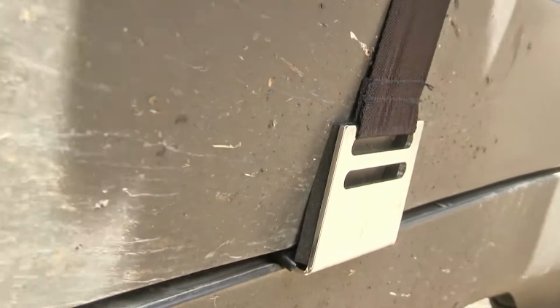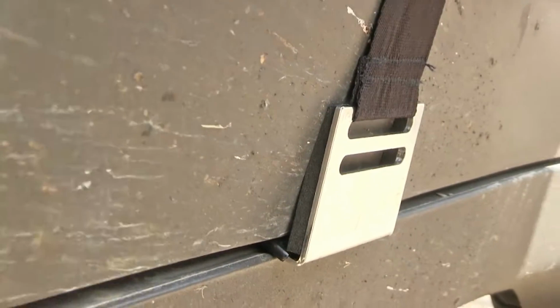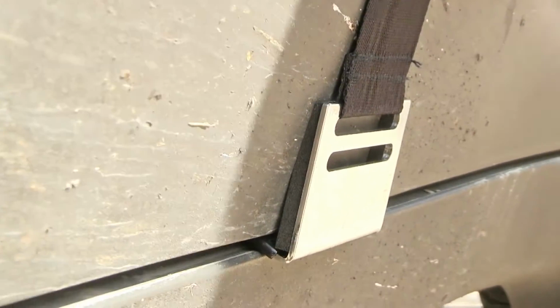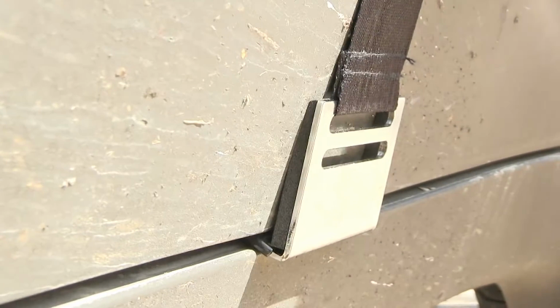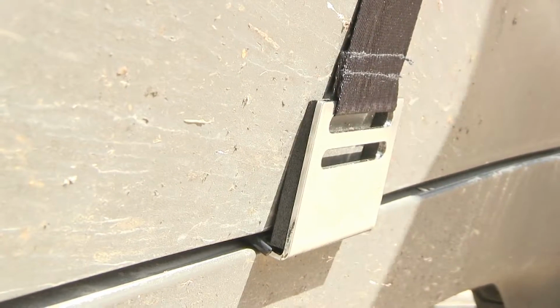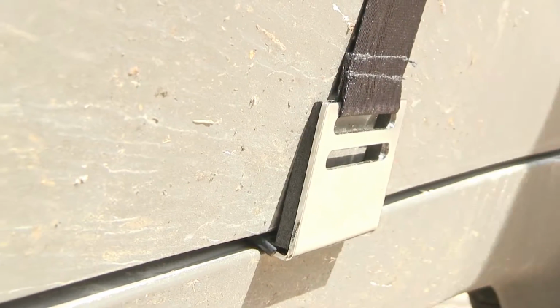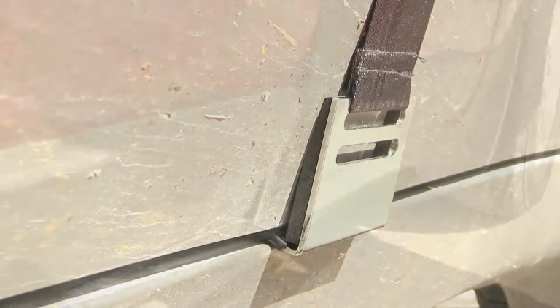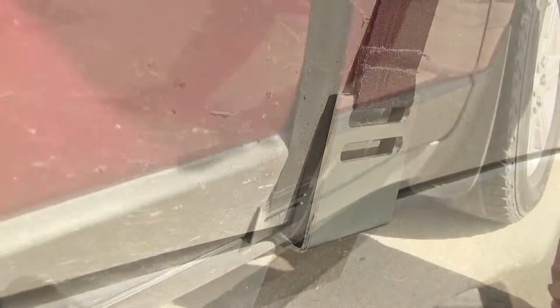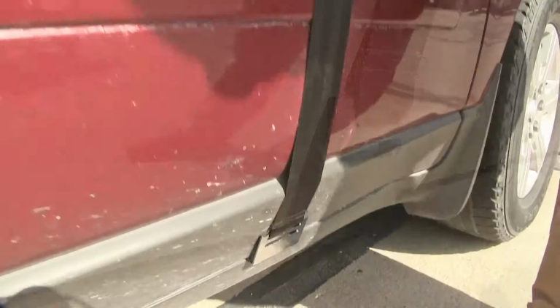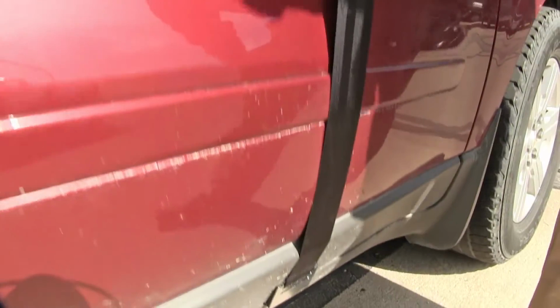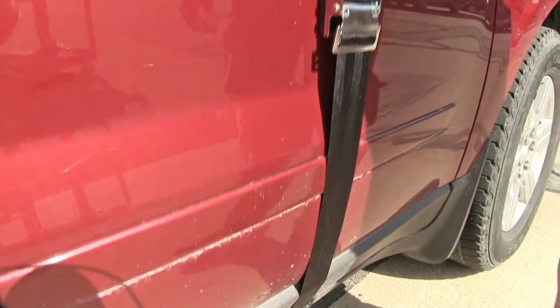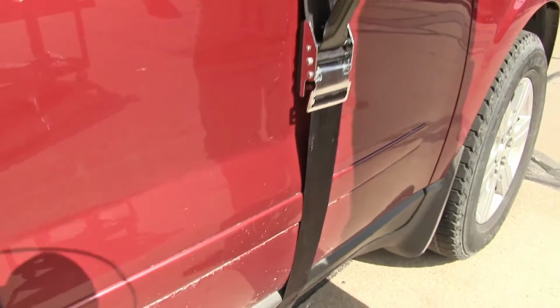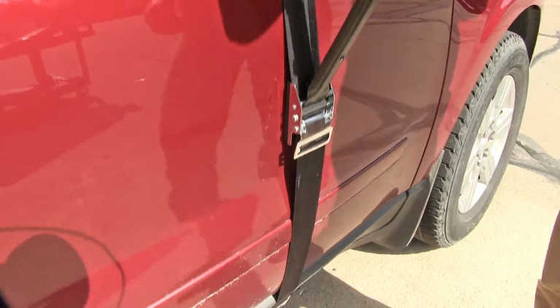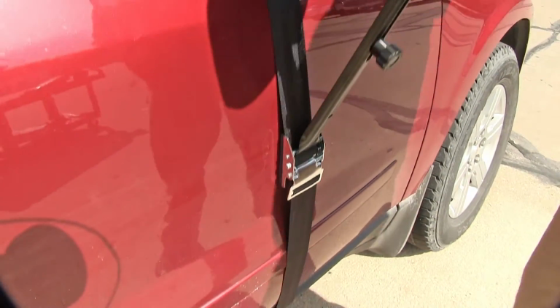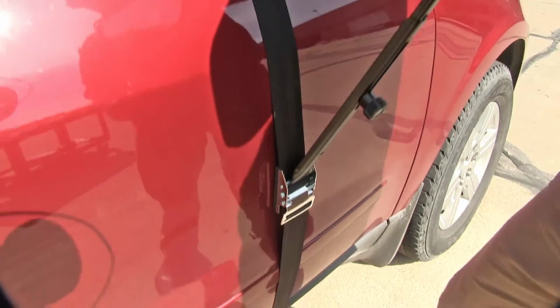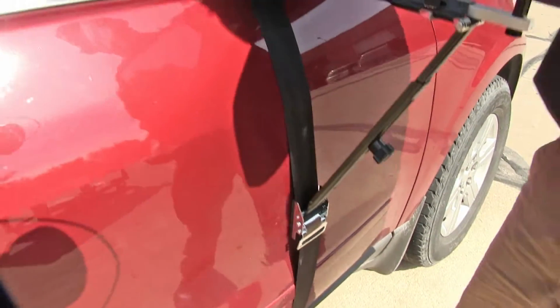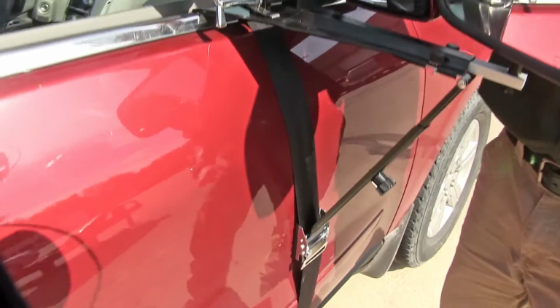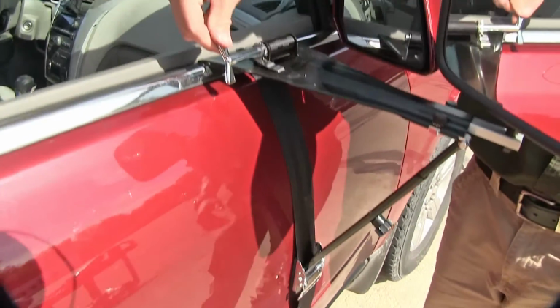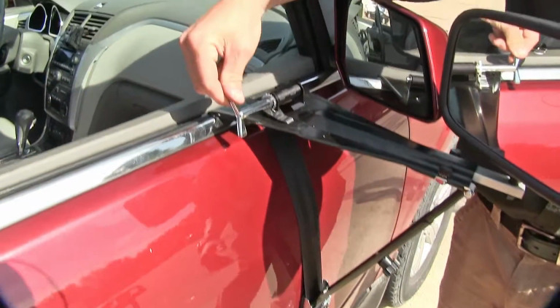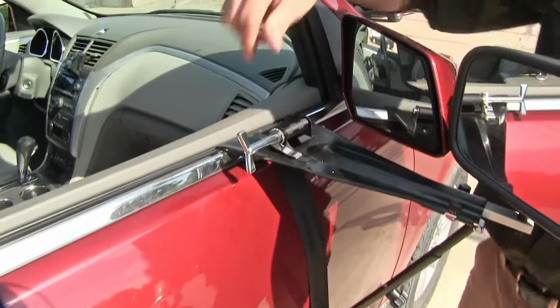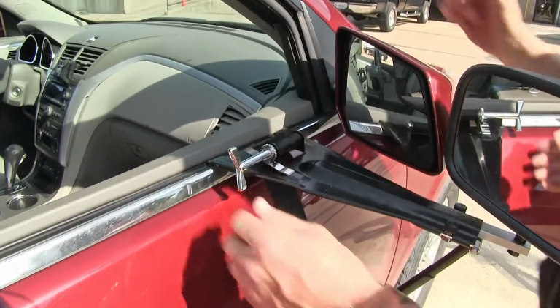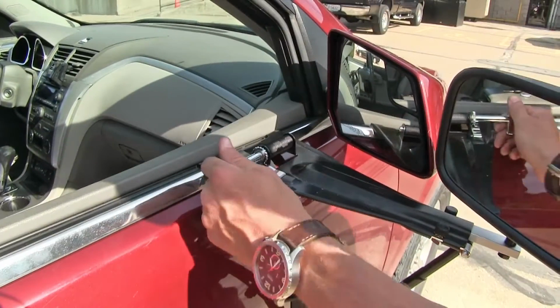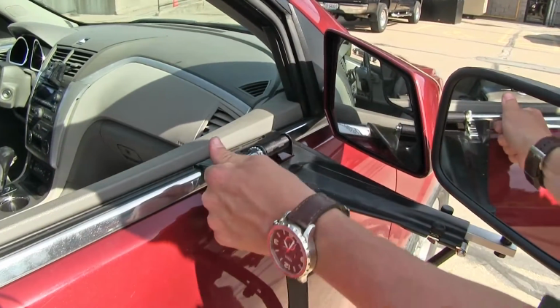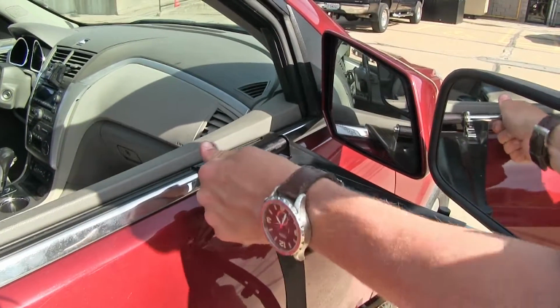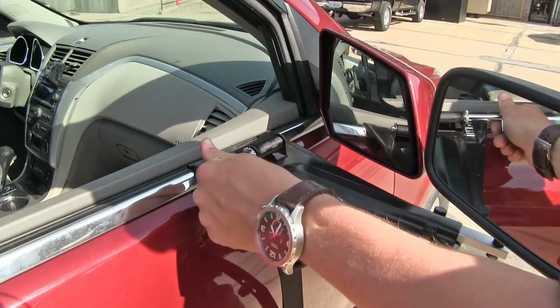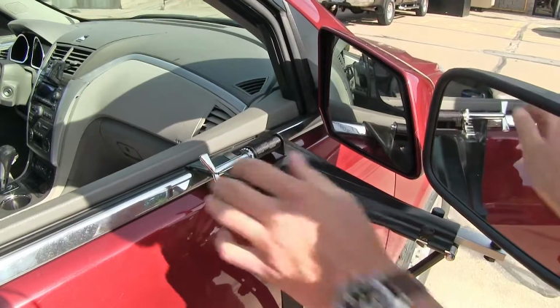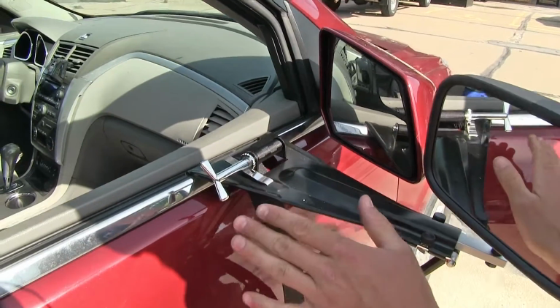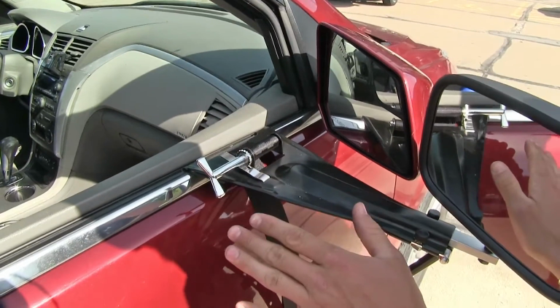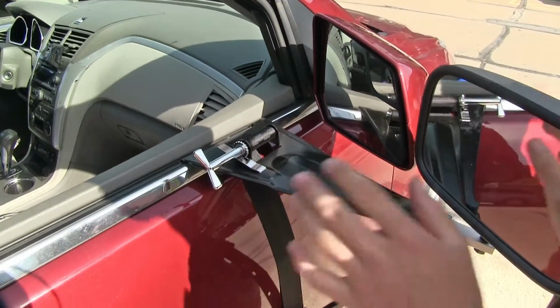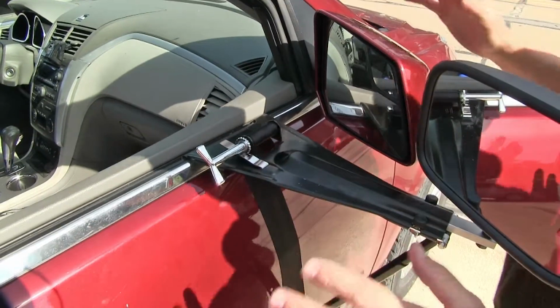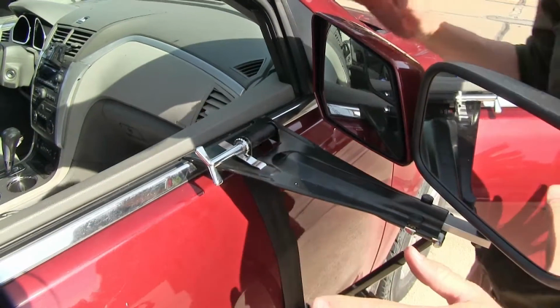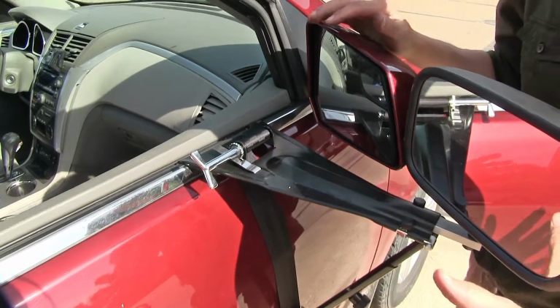That too is padded so it doesn't scratch the finish. Then once we have both of those in place, we make our way back up the belt. We come up to our key, tighten it down, and it holds it in place, and then we're ready to tow.